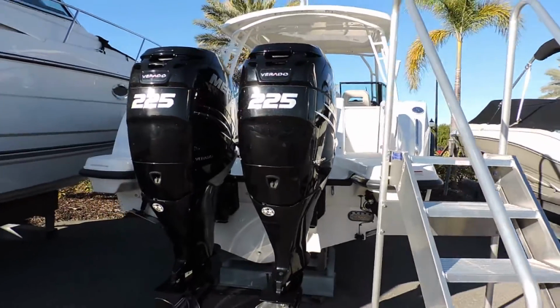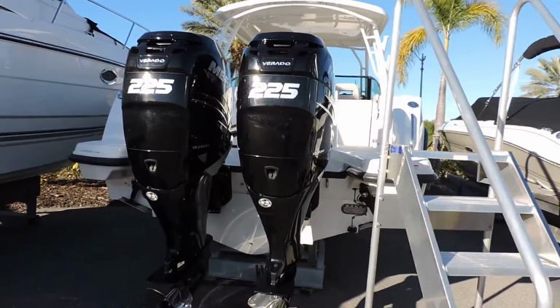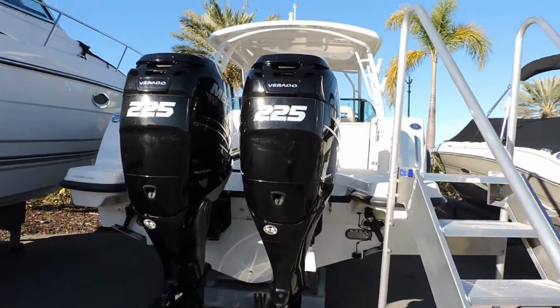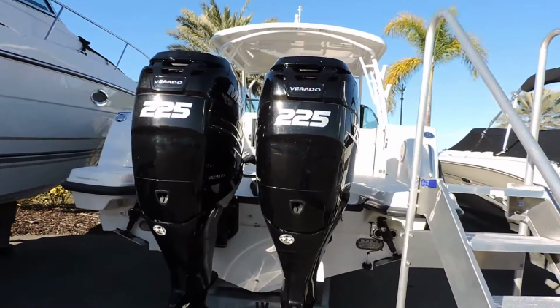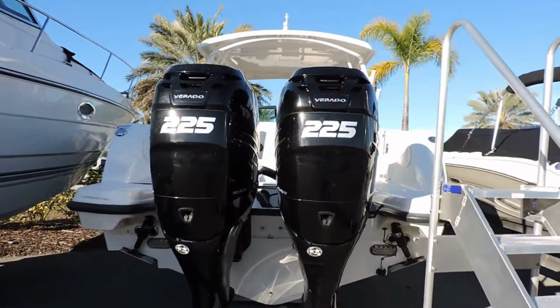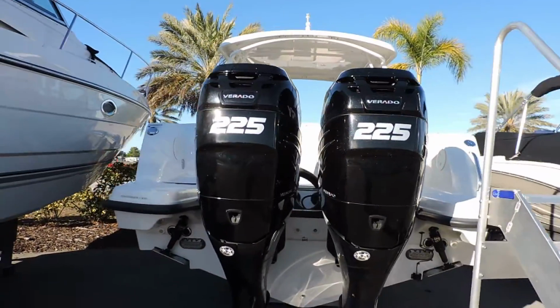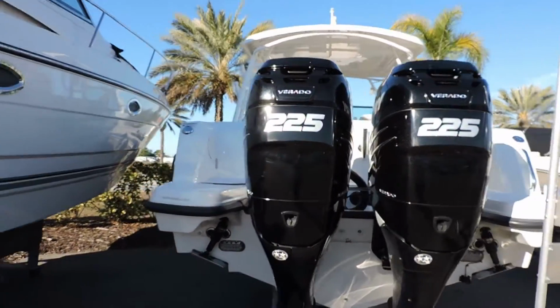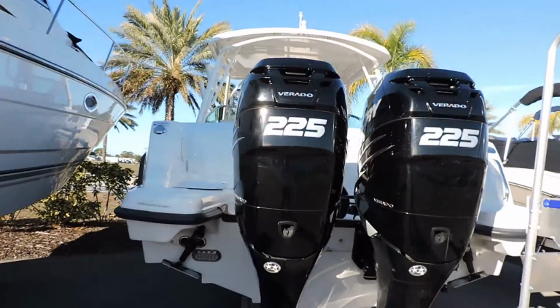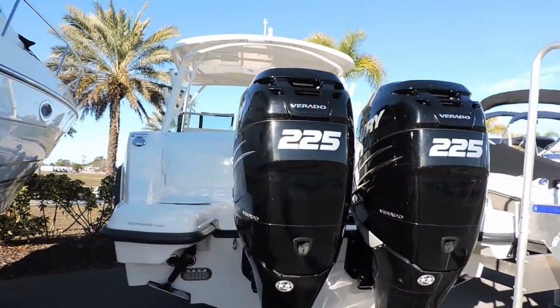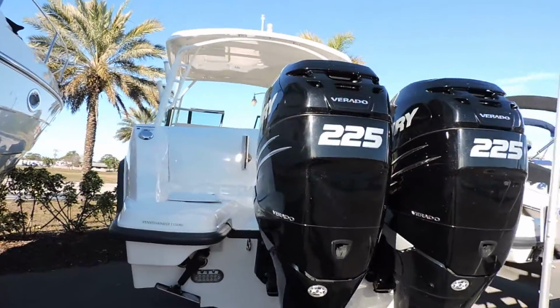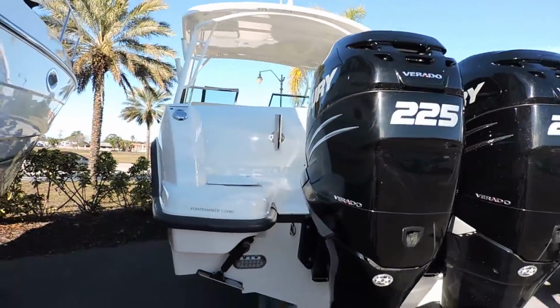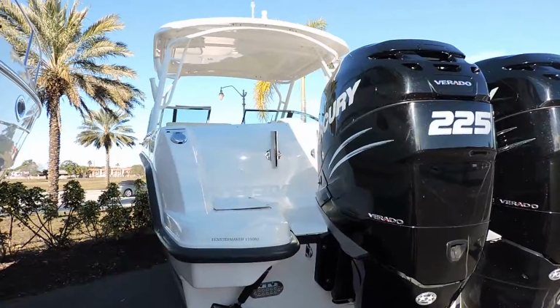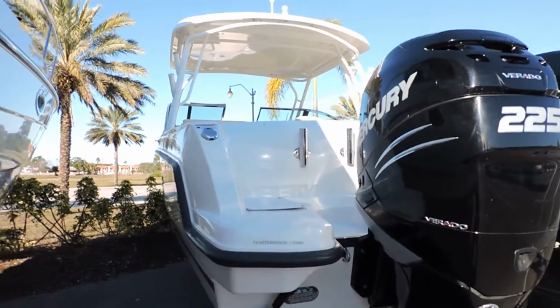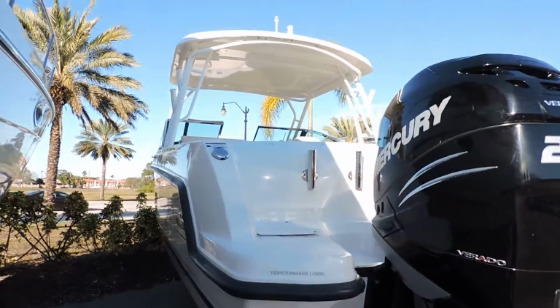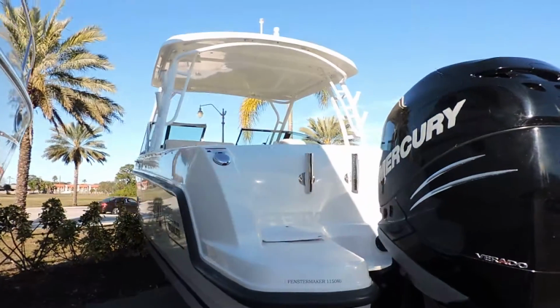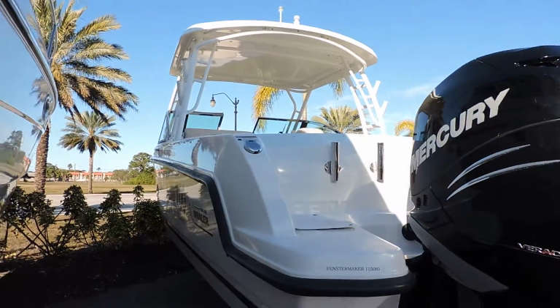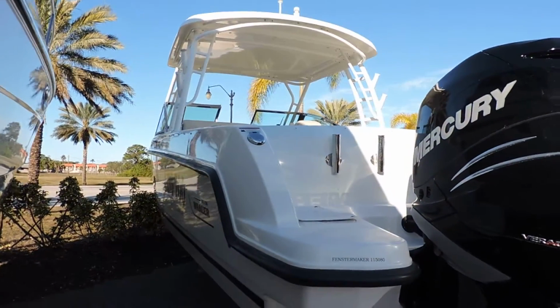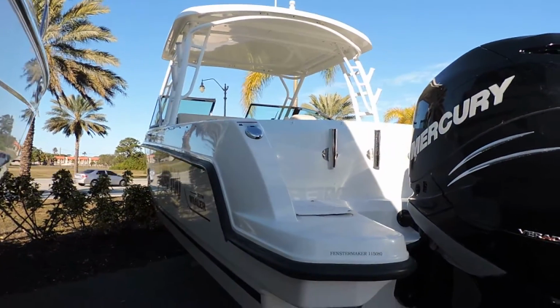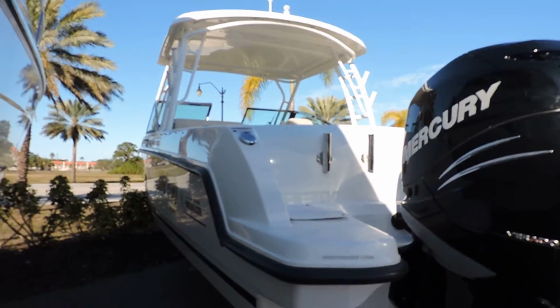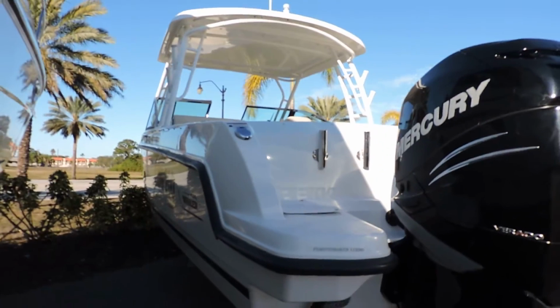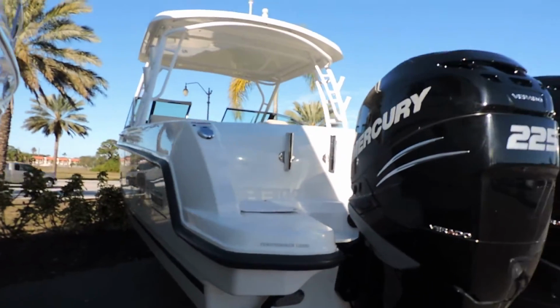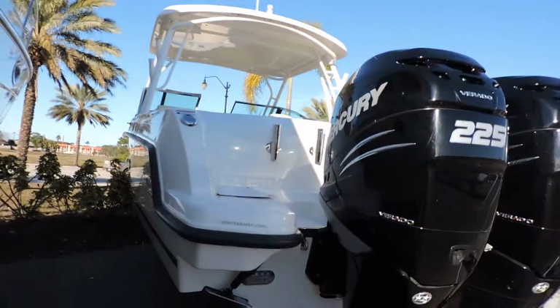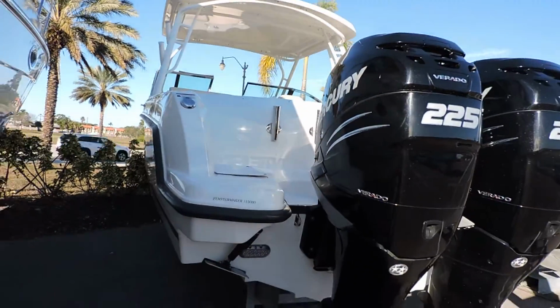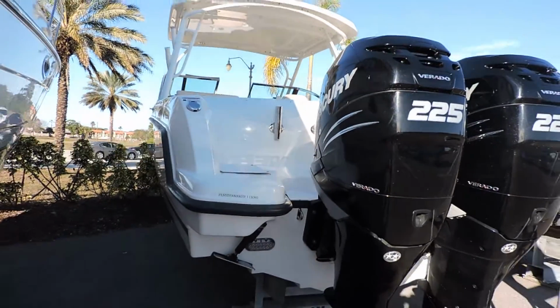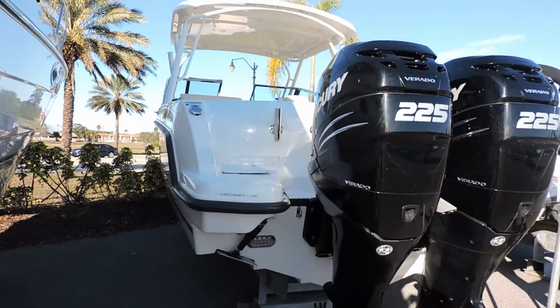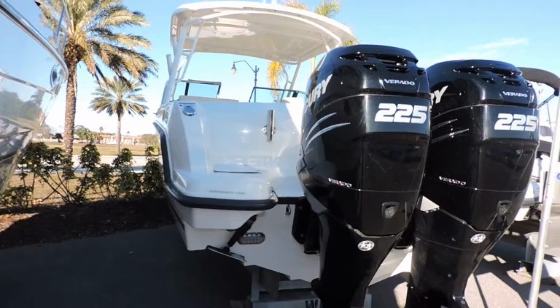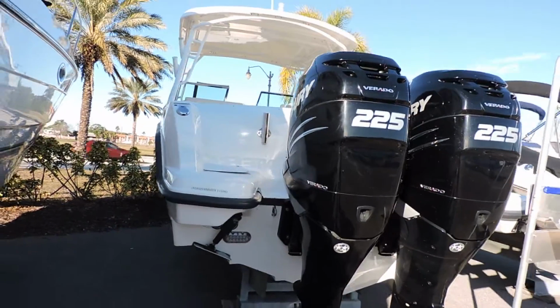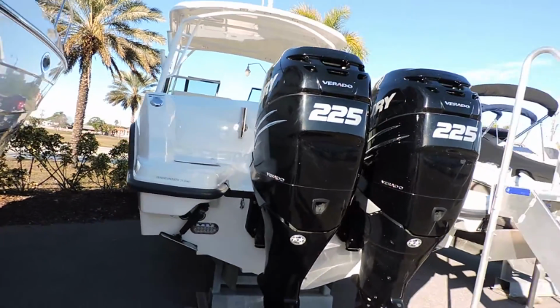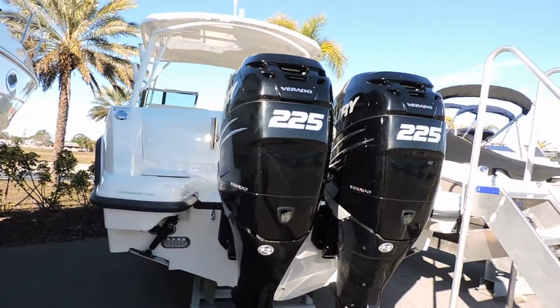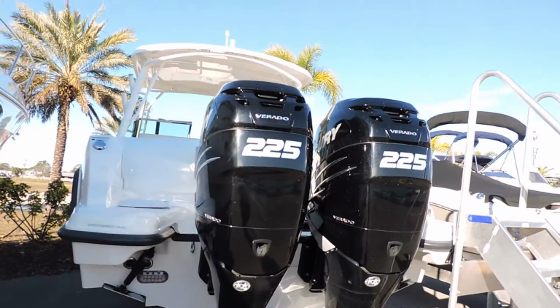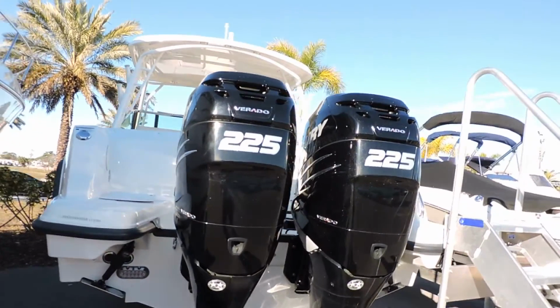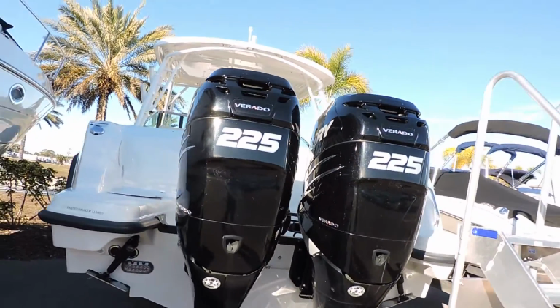So we'll go through the boat and I'll show you some of the factory options. Starting off, this one has 58 hours, so very low hours on it. You've got some balance of the factory warranty left on the 225 Verados.